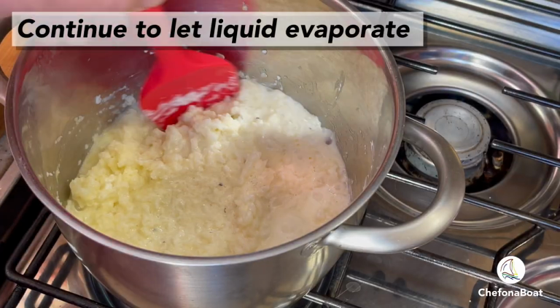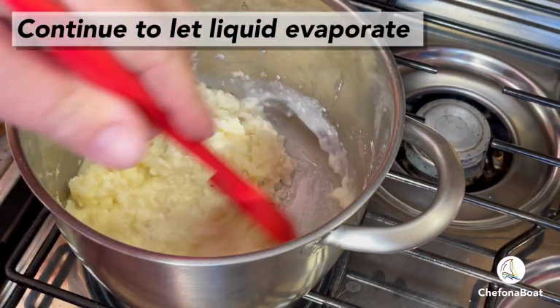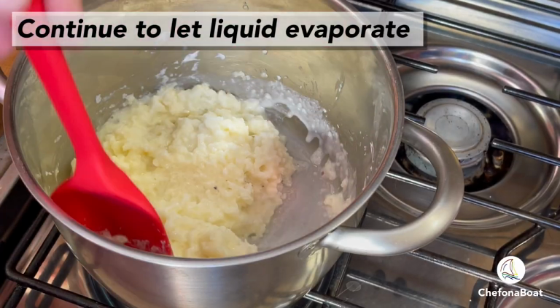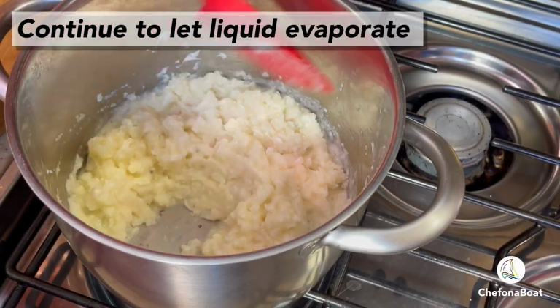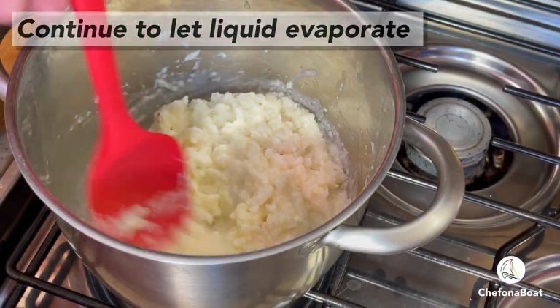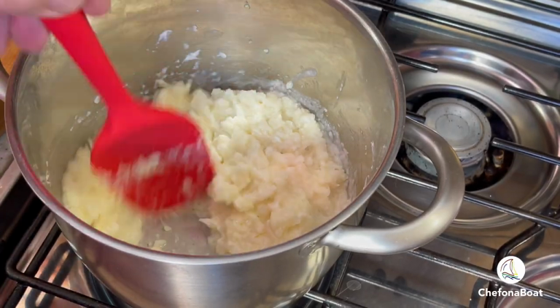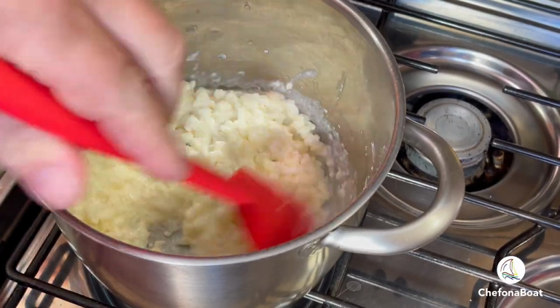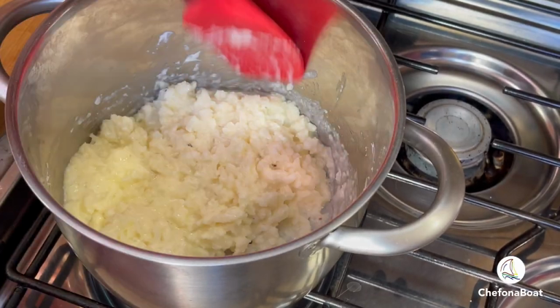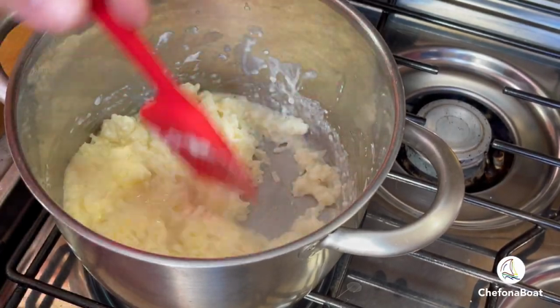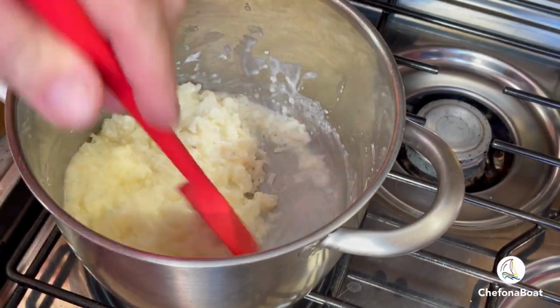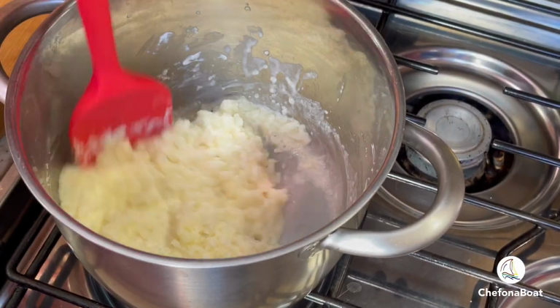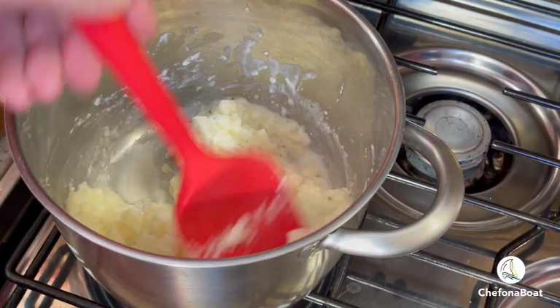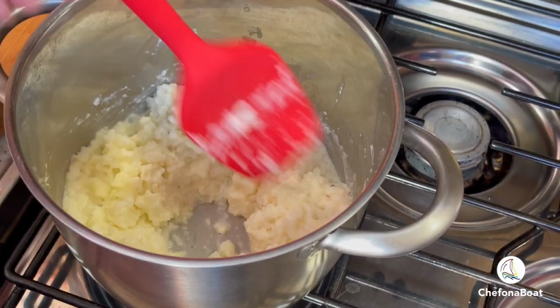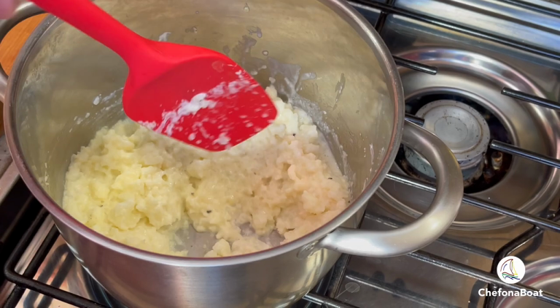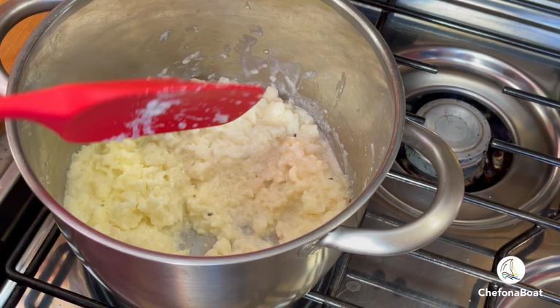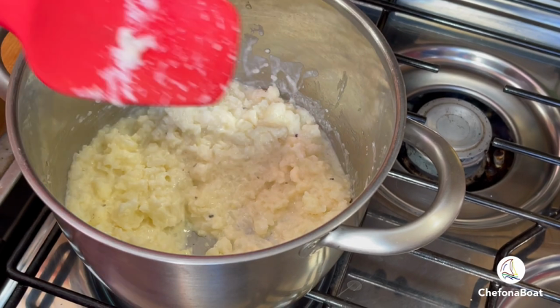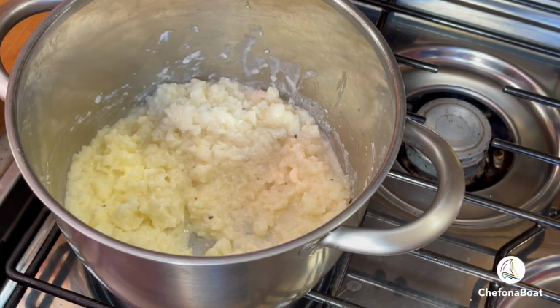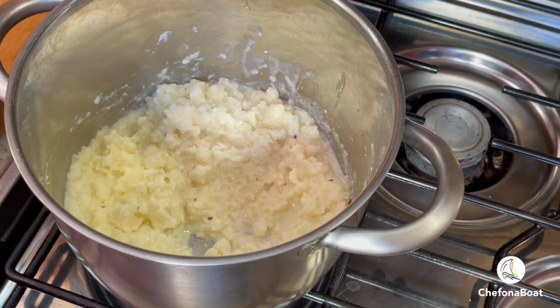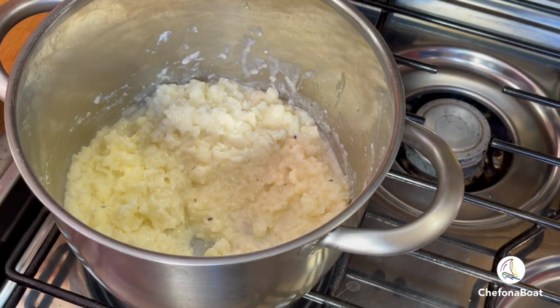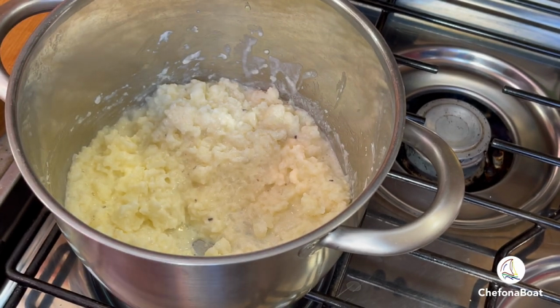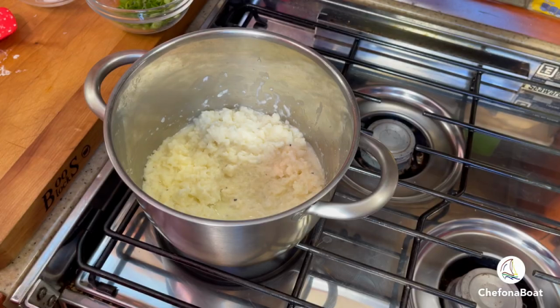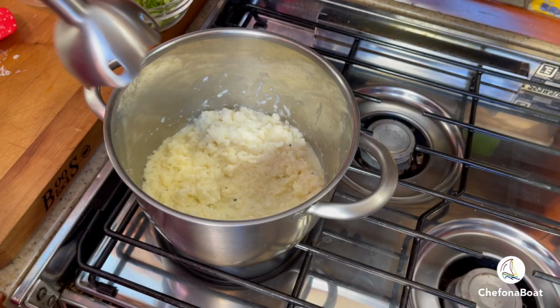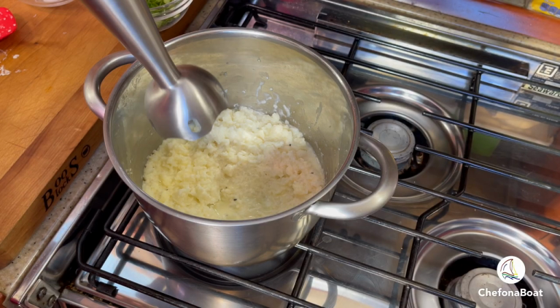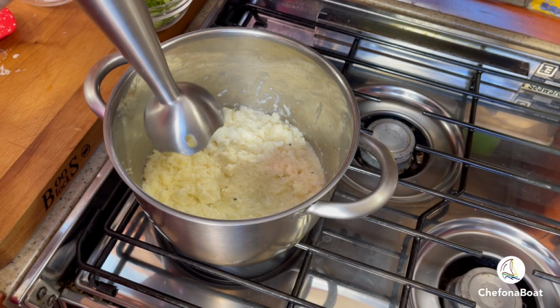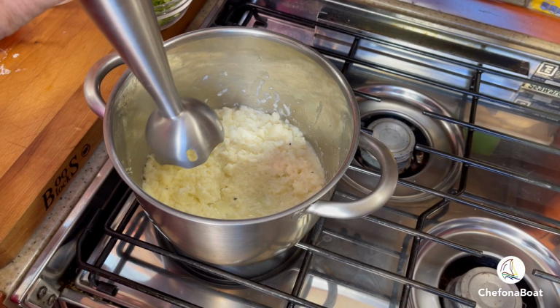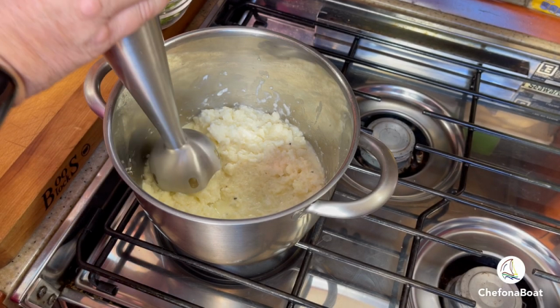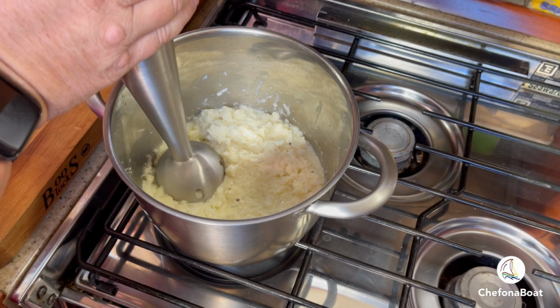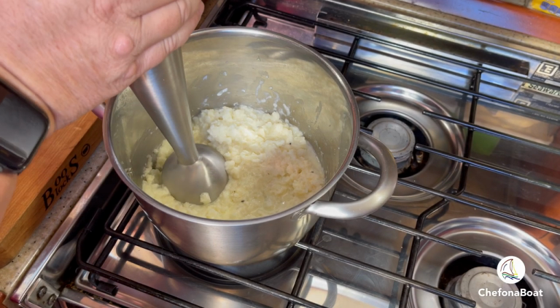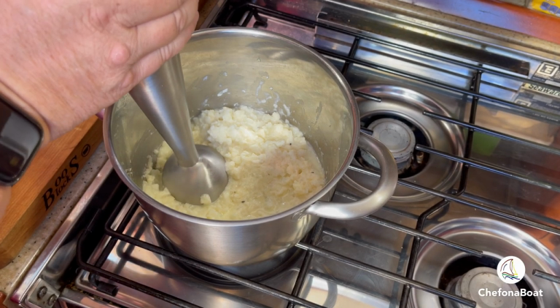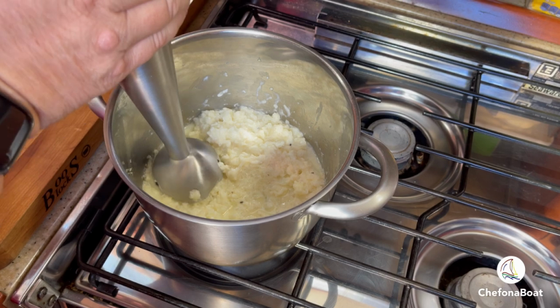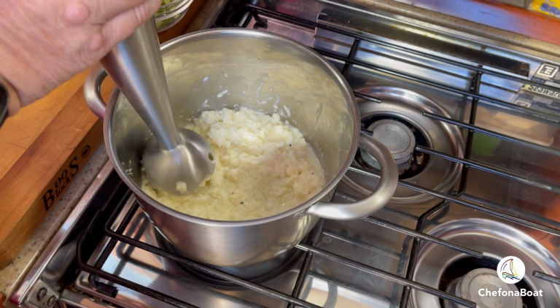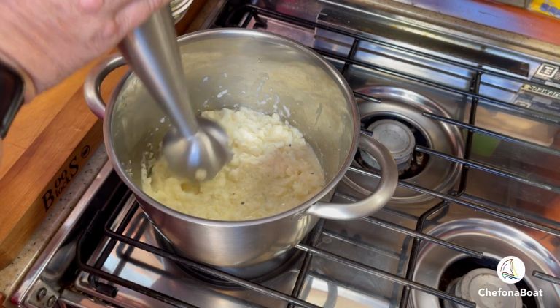Let's steam off some of the liquids a tad more. And that looks good. Now it's time to turn this into creamy goodness with my trusty immersion blender.